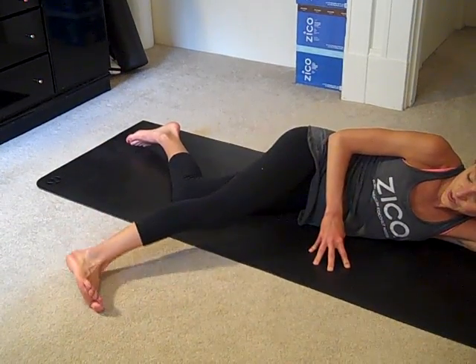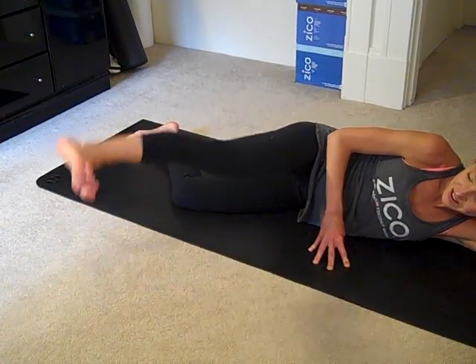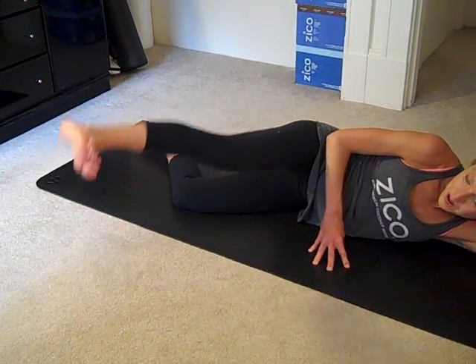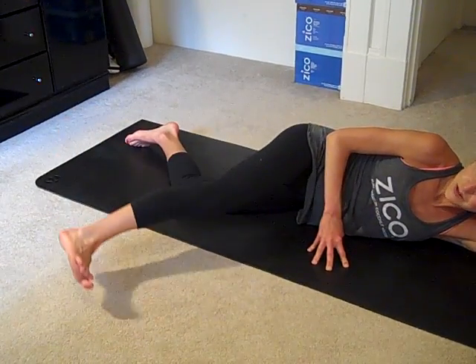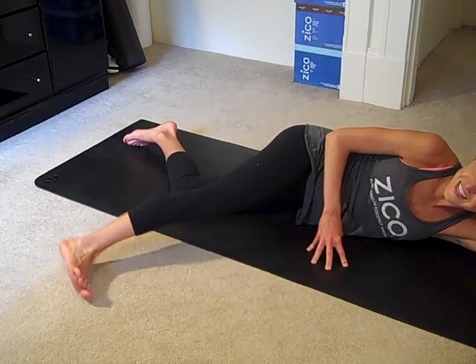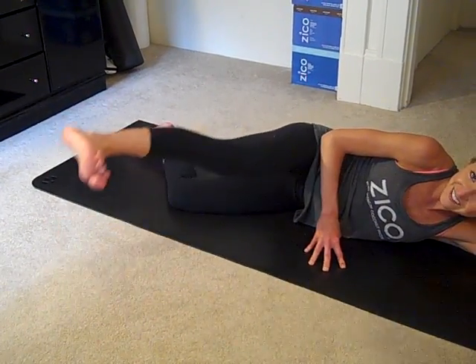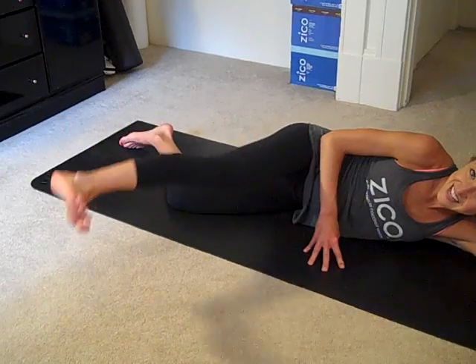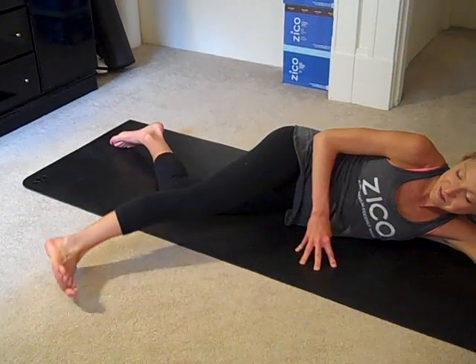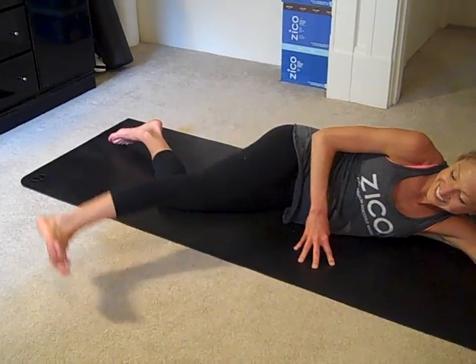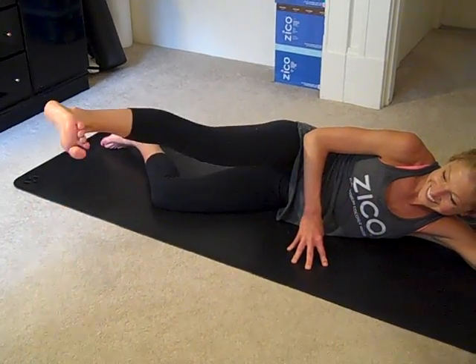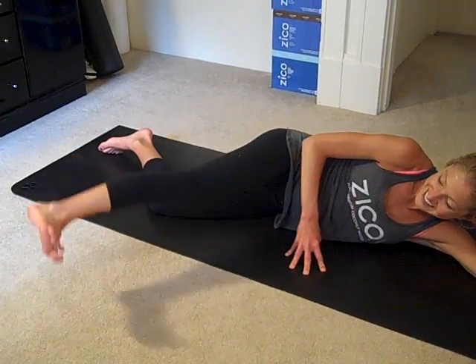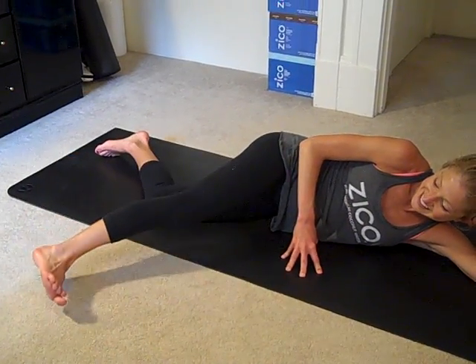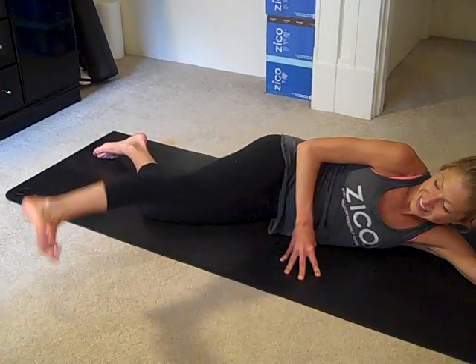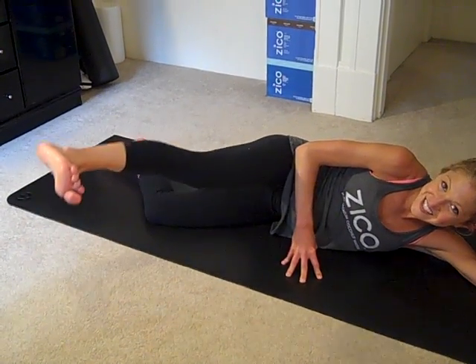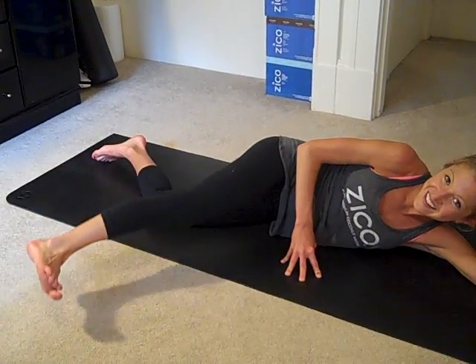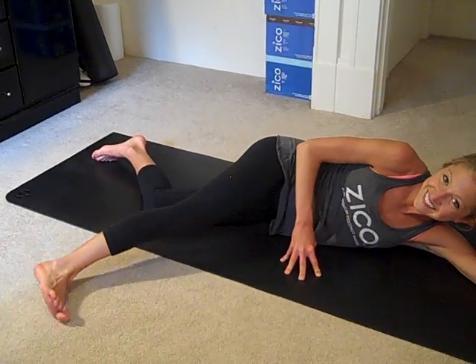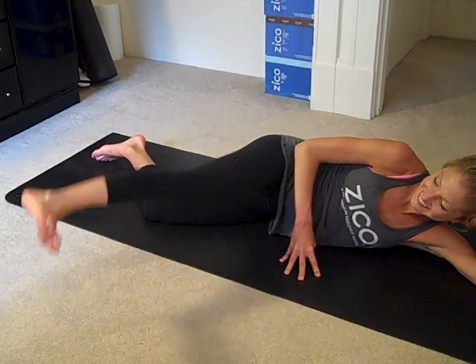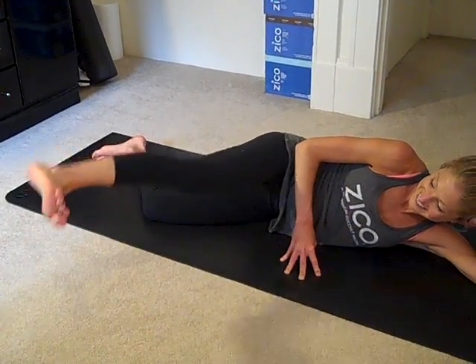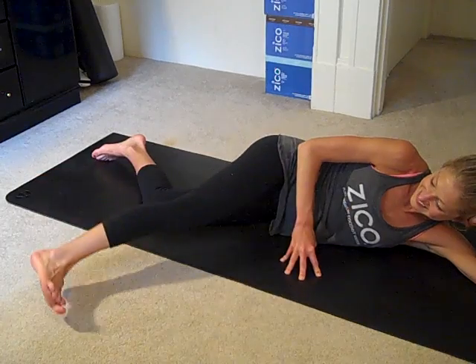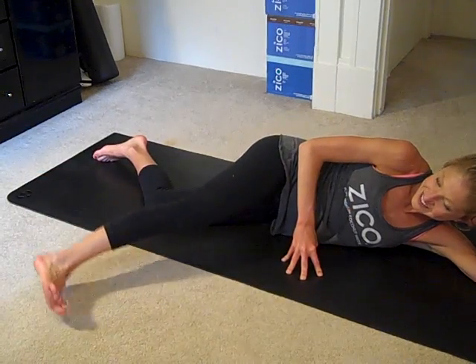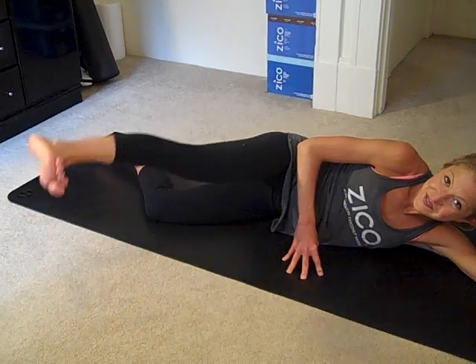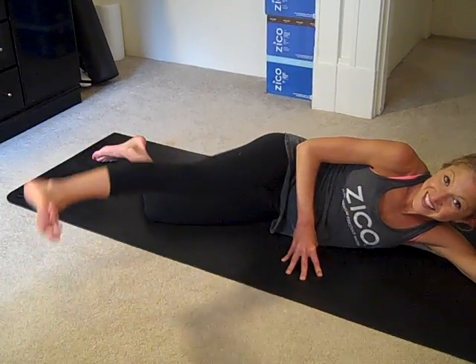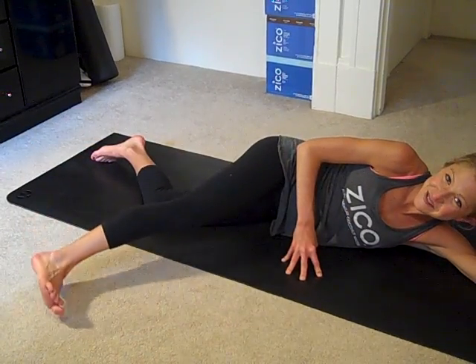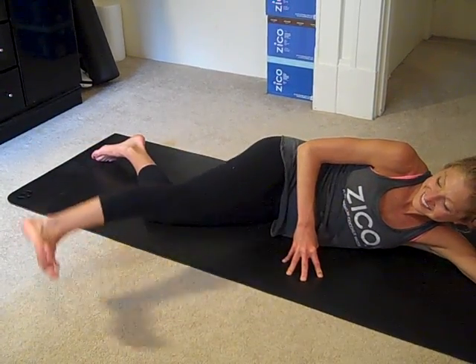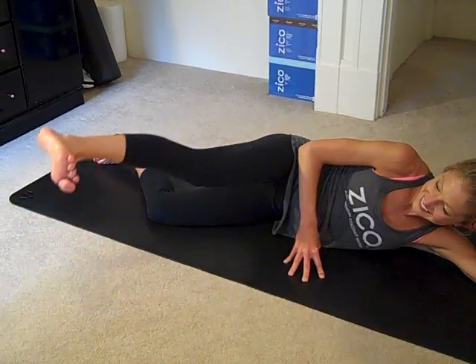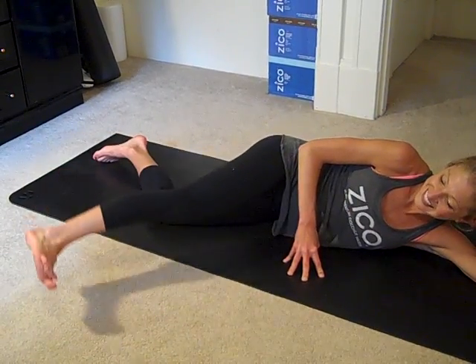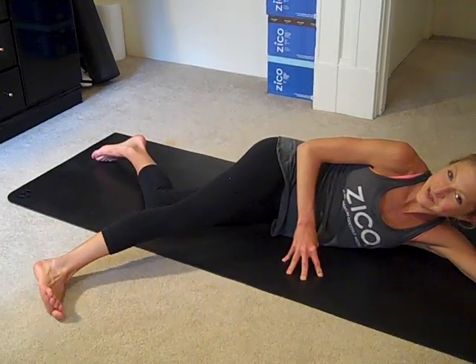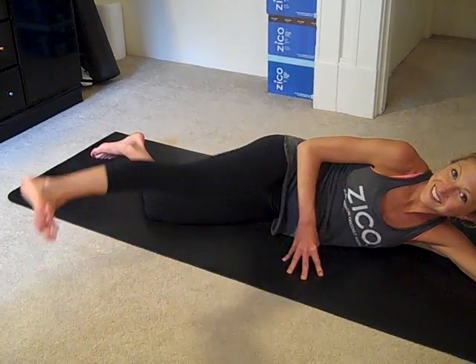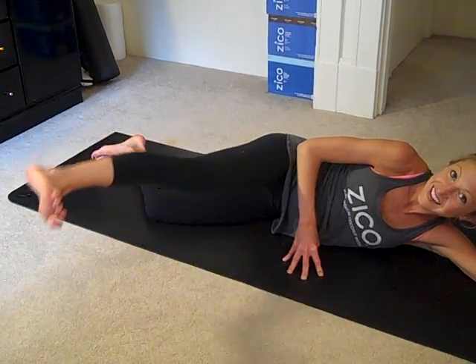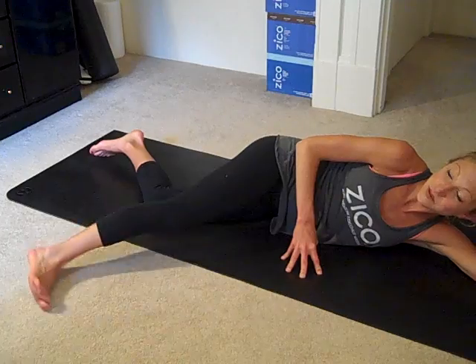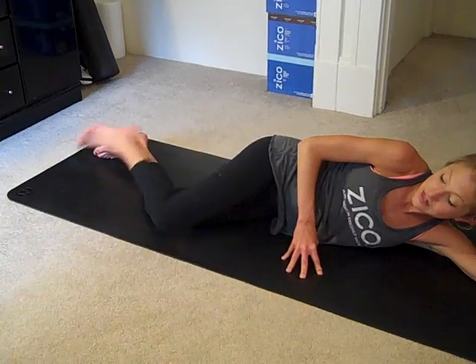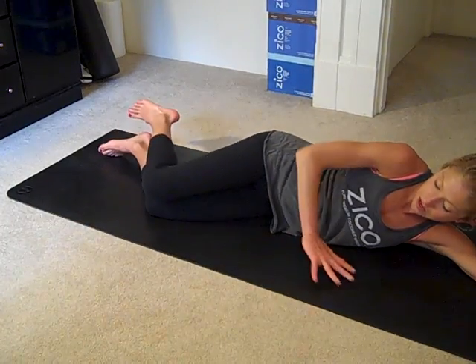You should feel this now, as I am. Belly stays strong. Two more, last one. Nice. Now the knees are together.